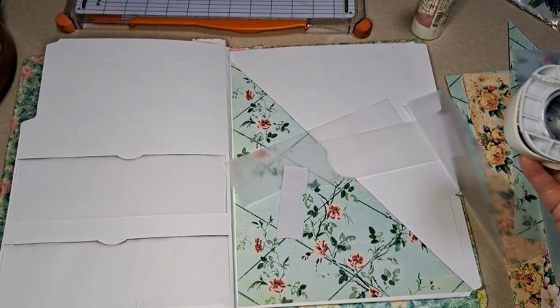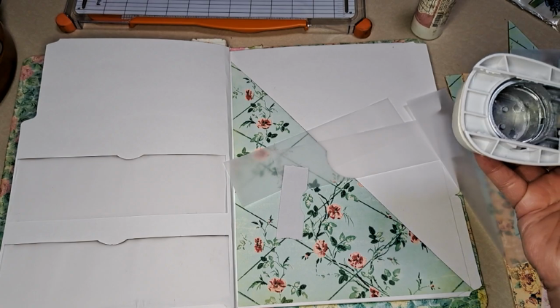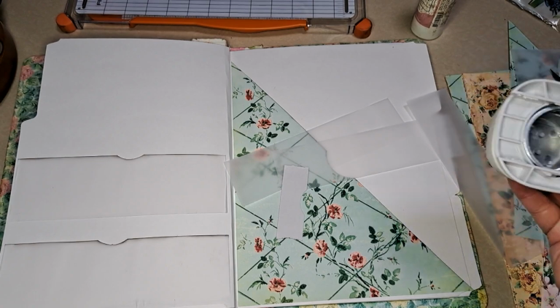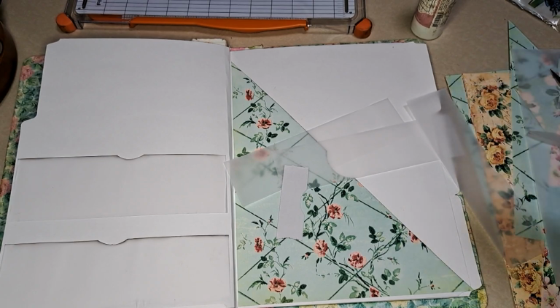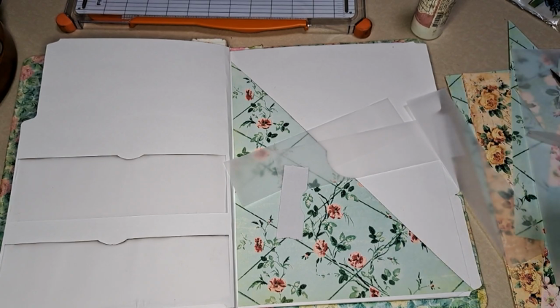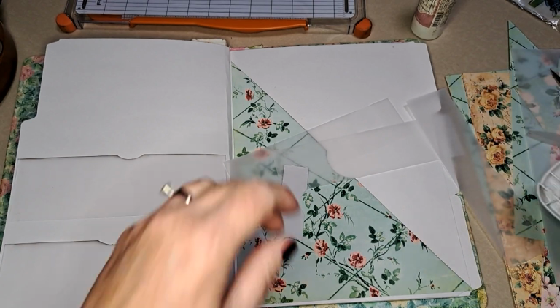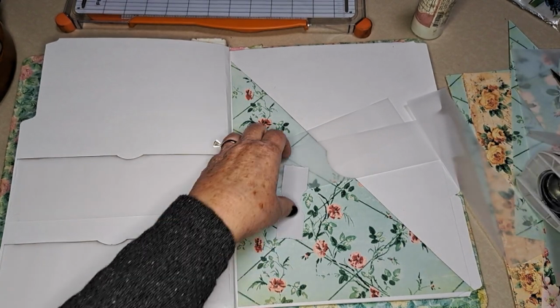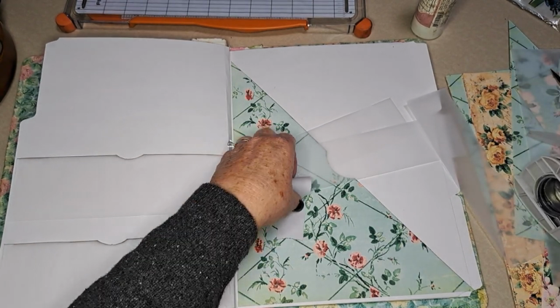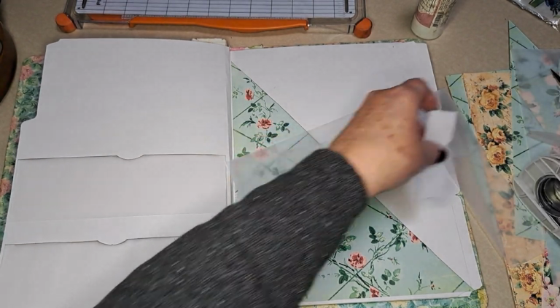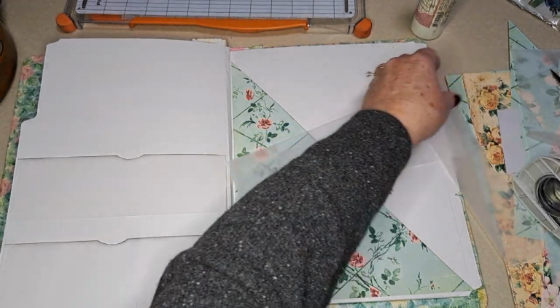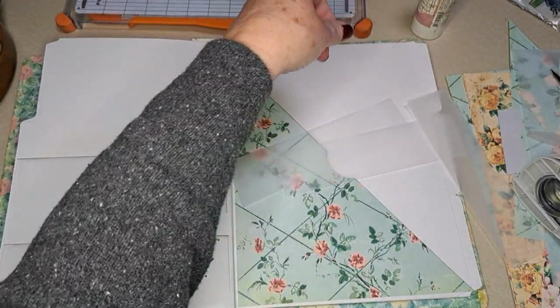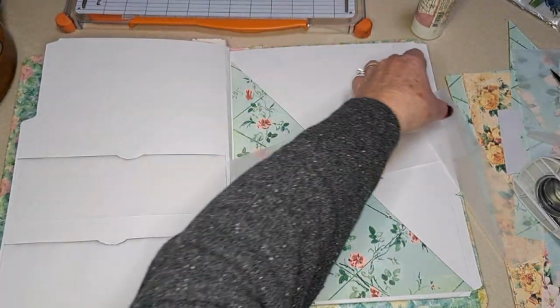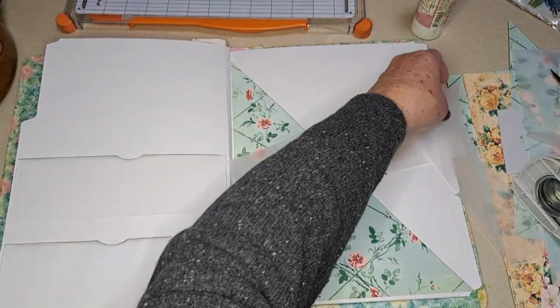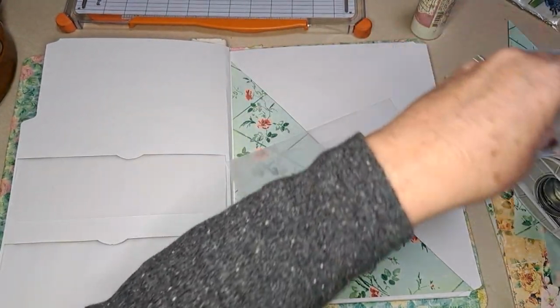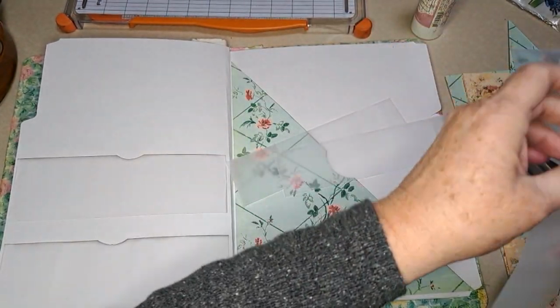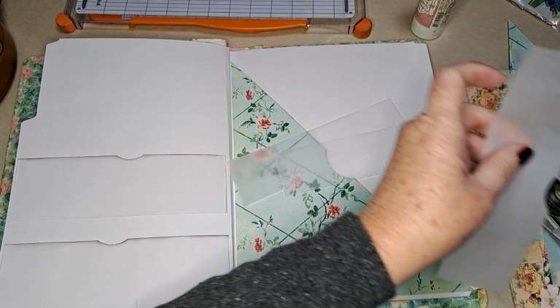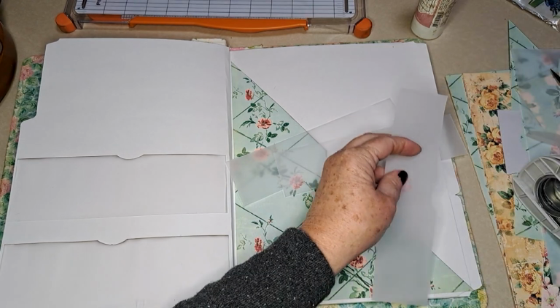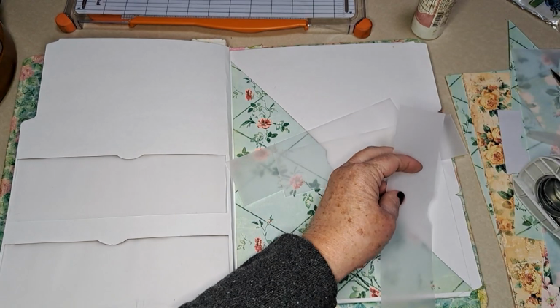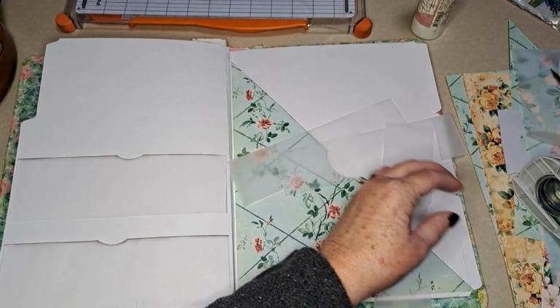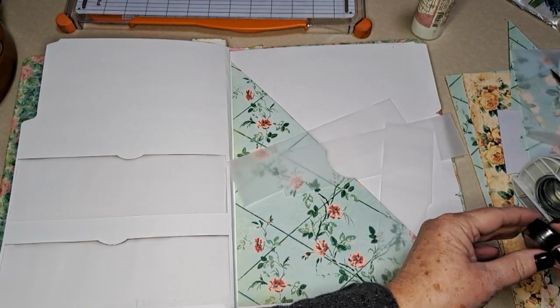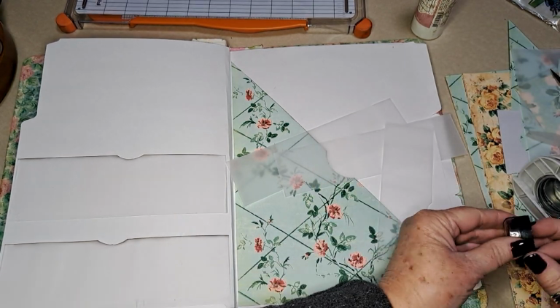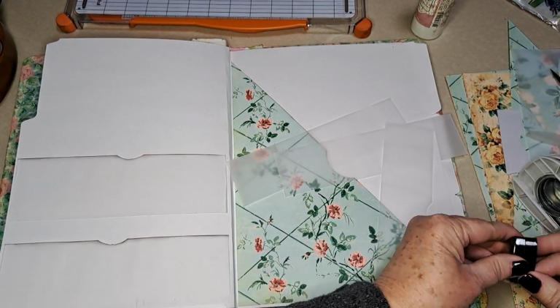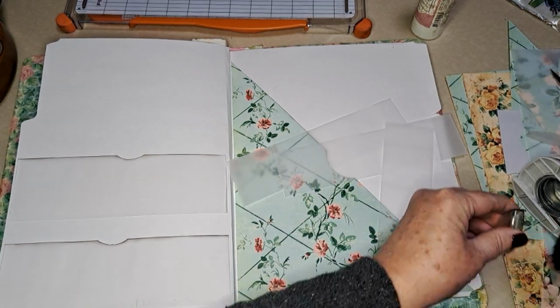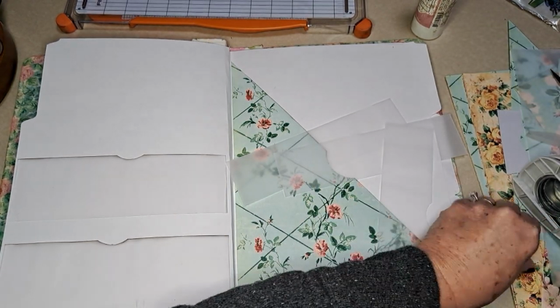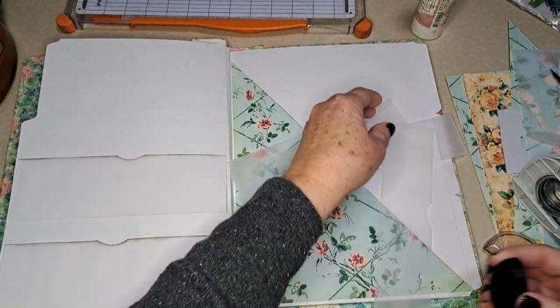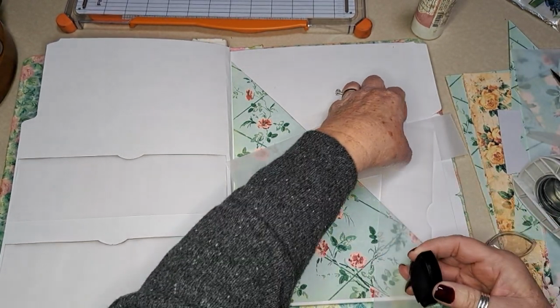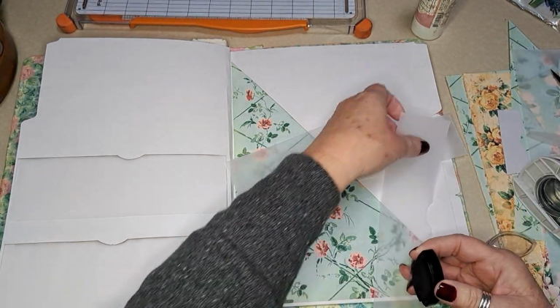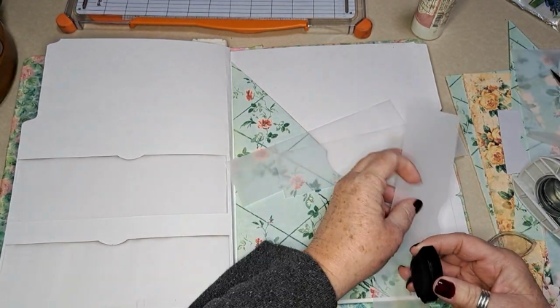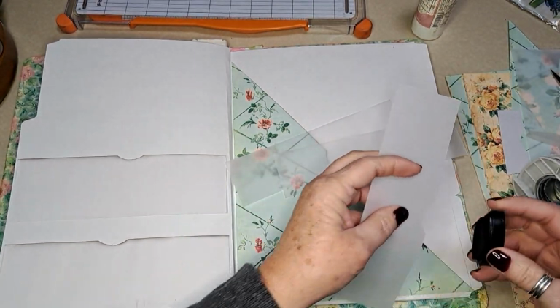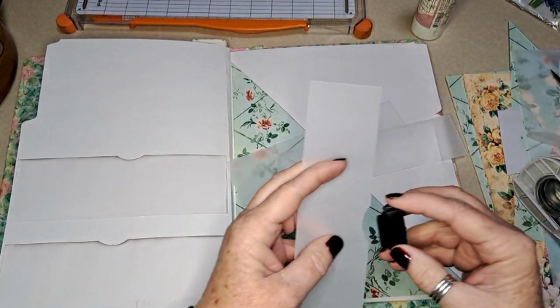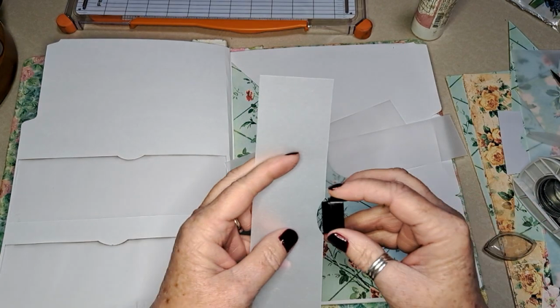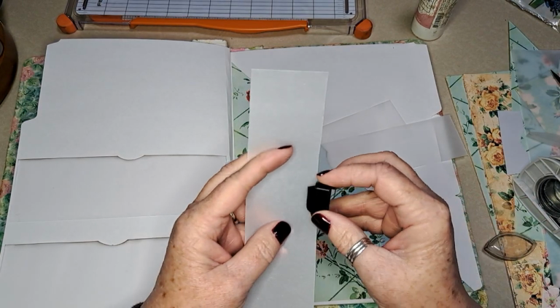I went to print some more of these freebies so I could make pockets, and I heard this sound — and in the past that has meant that our sump pump is whining.